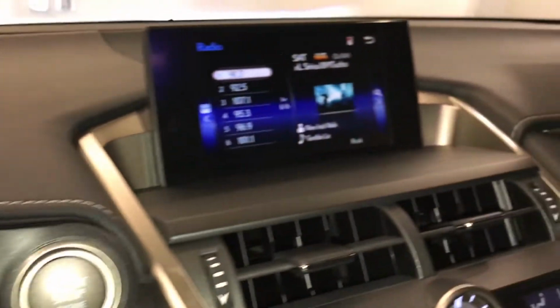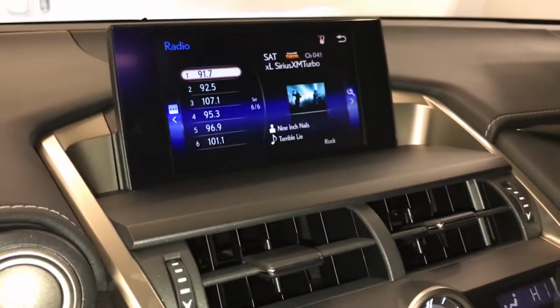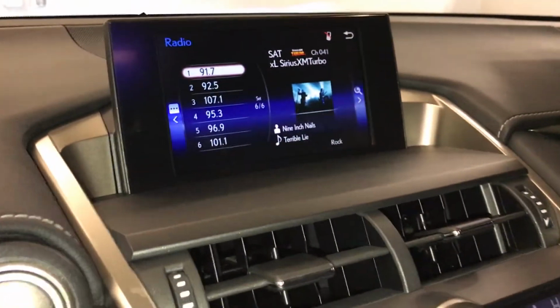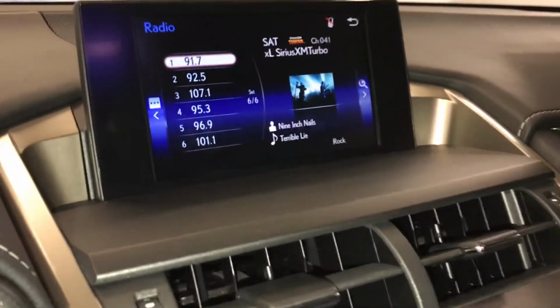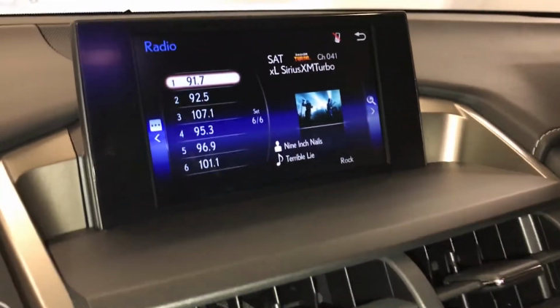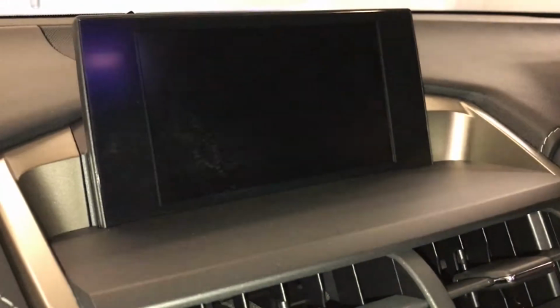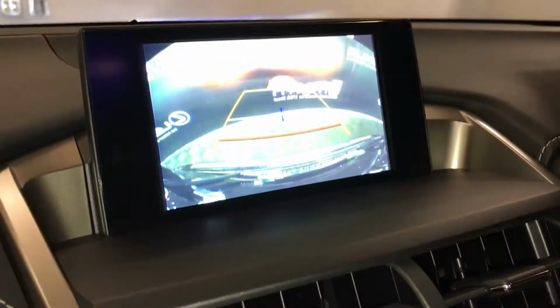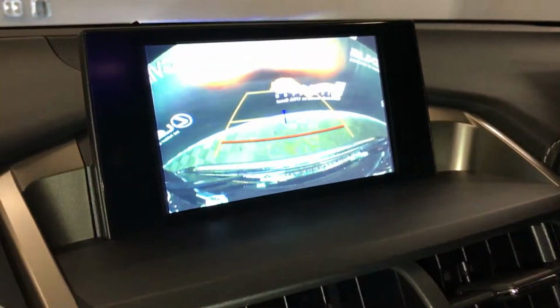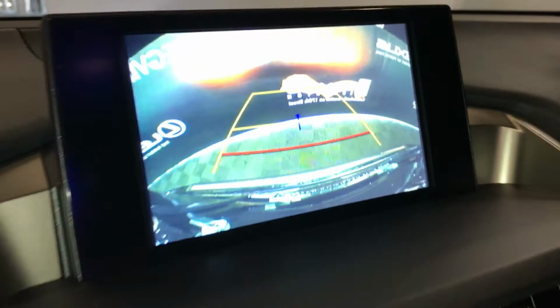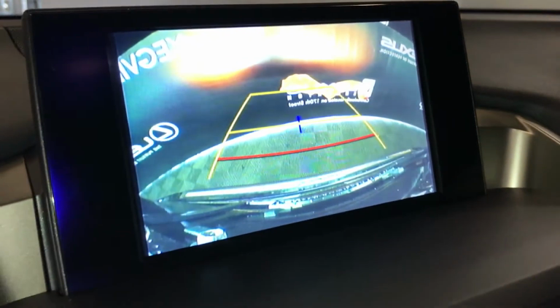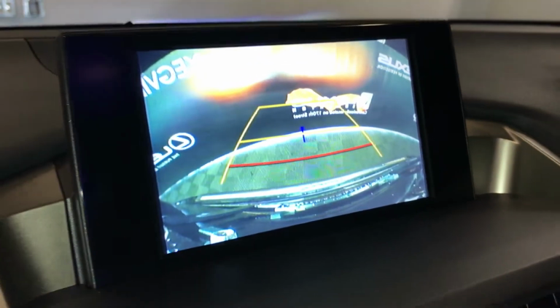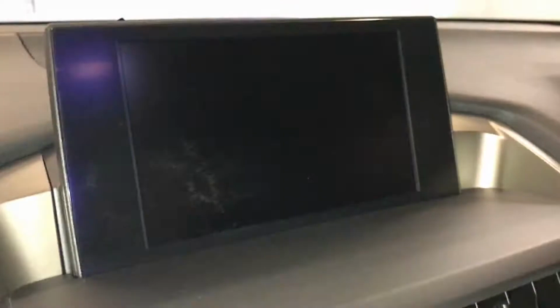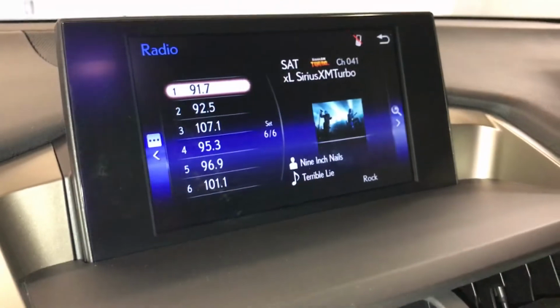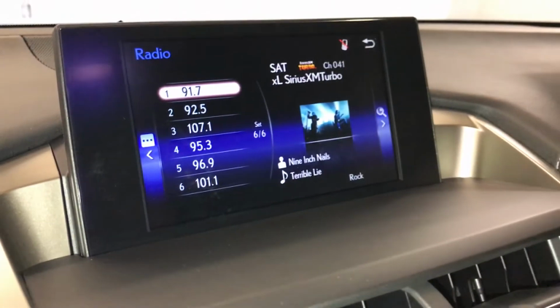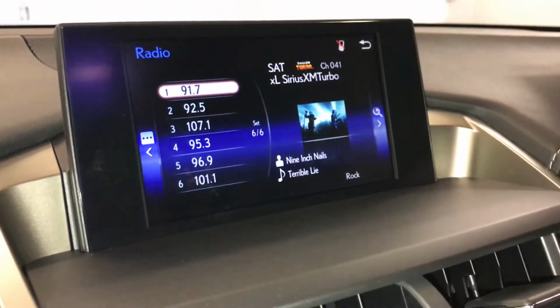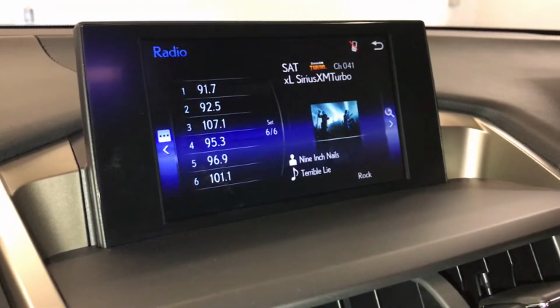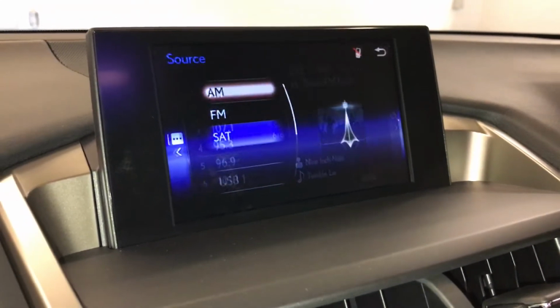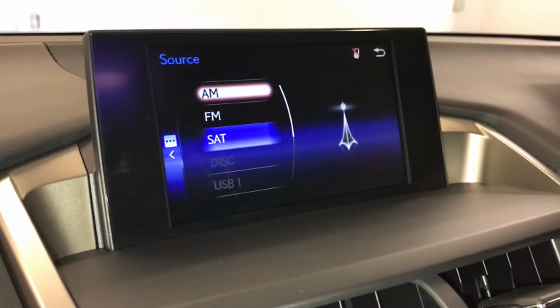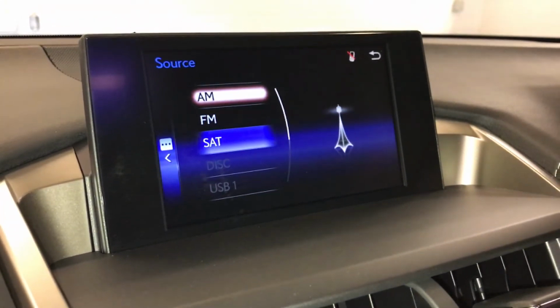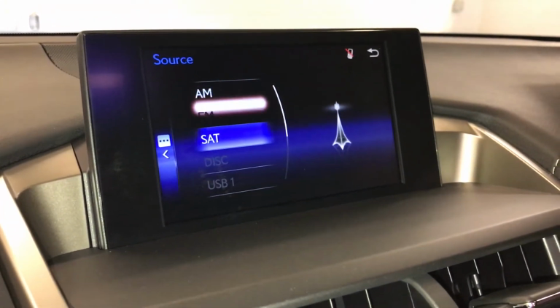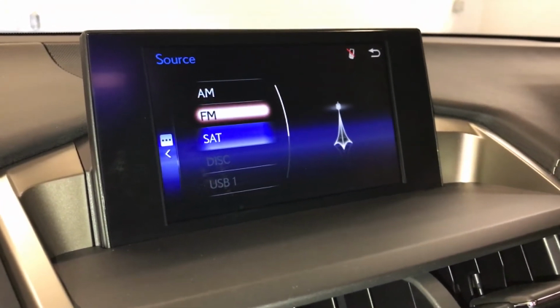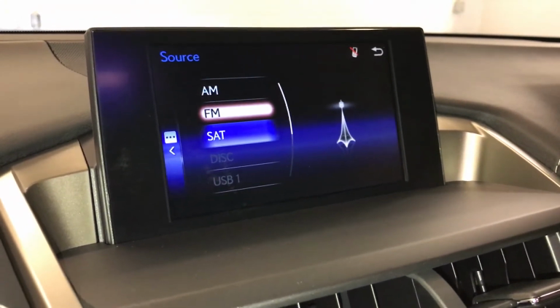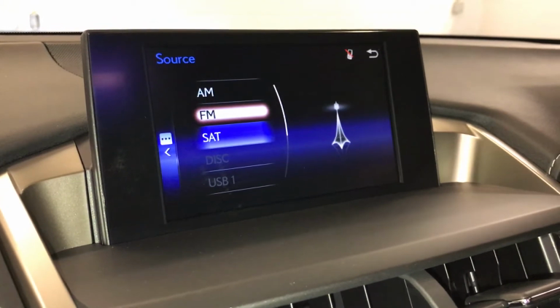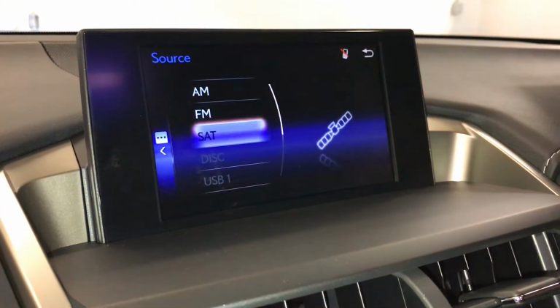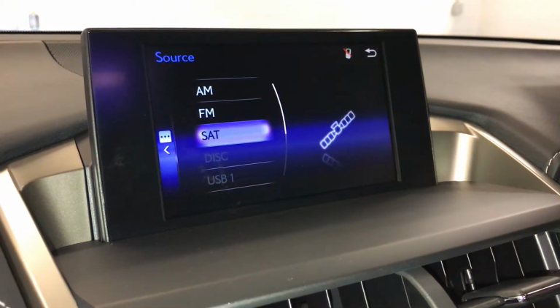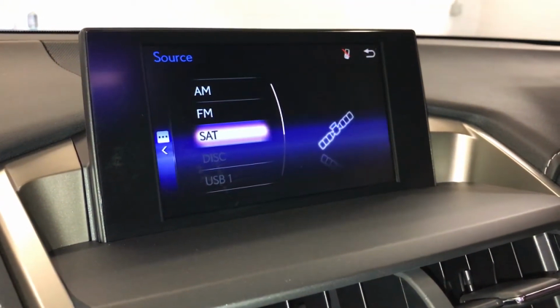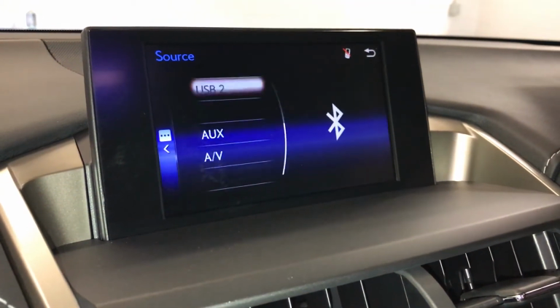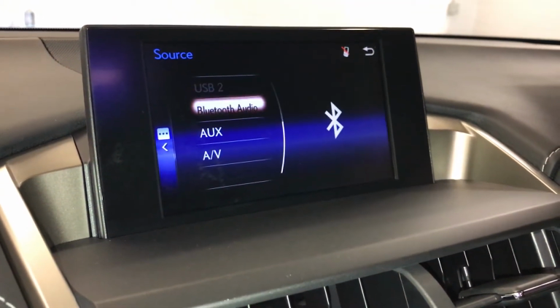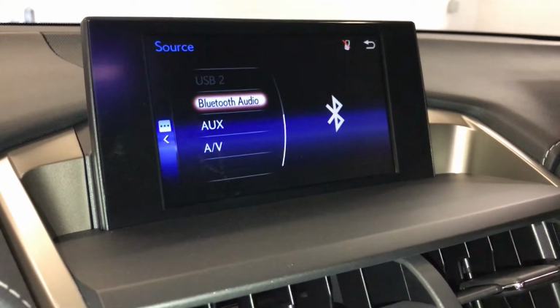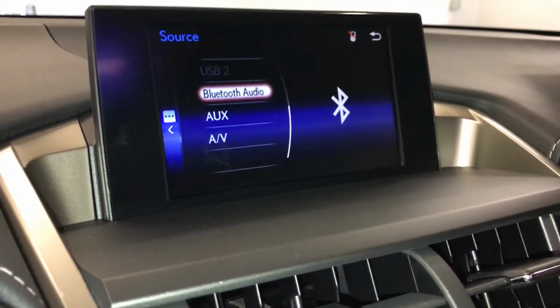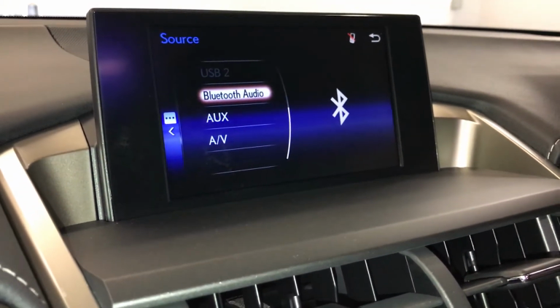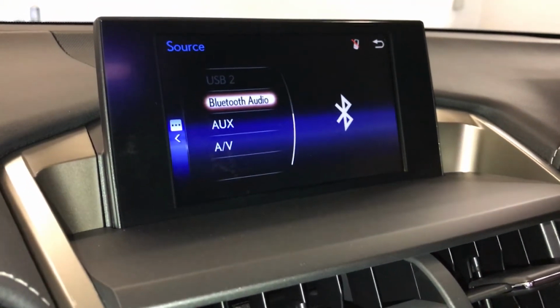The display screen houses your backup camera with adaptive guidelines, and an 8-speaker Lexus audio system with AM, FM, HD radio, satellite, CD, Bluetooth, auxiliary, and USB.